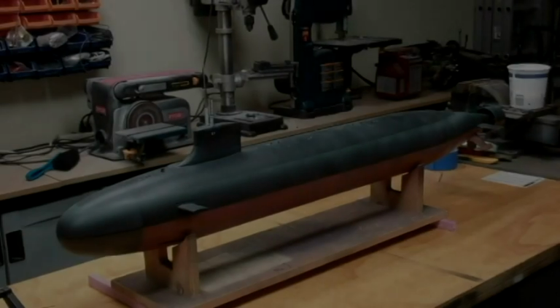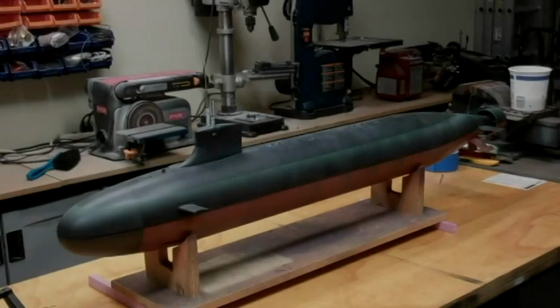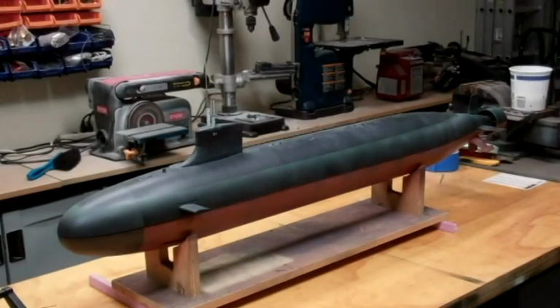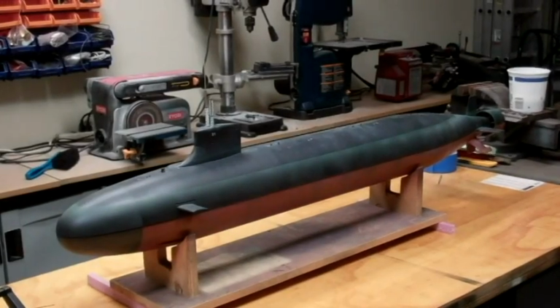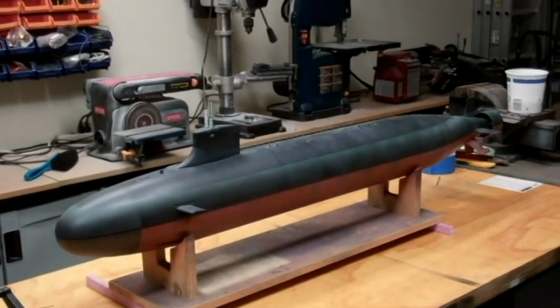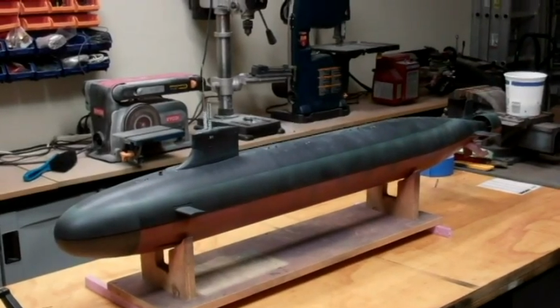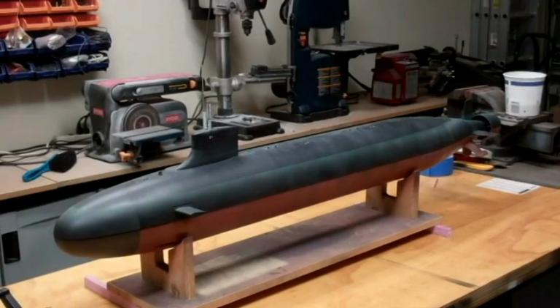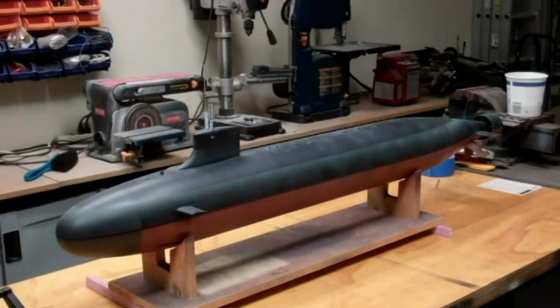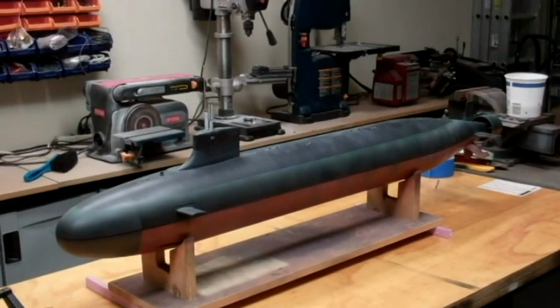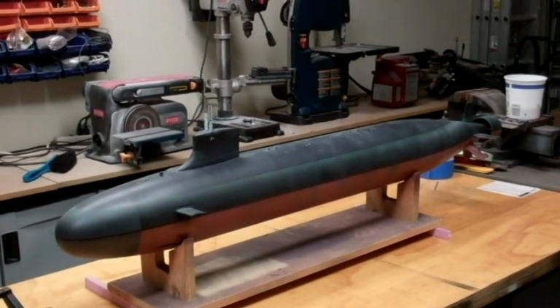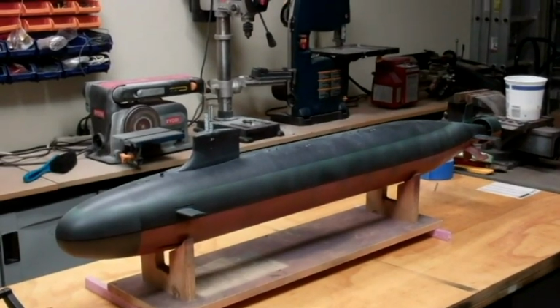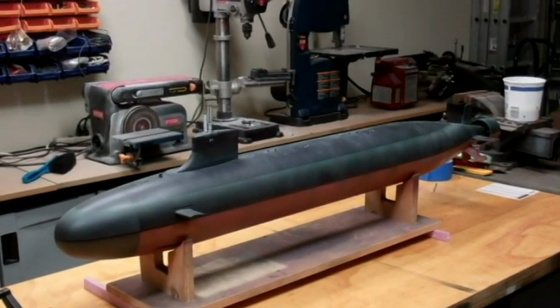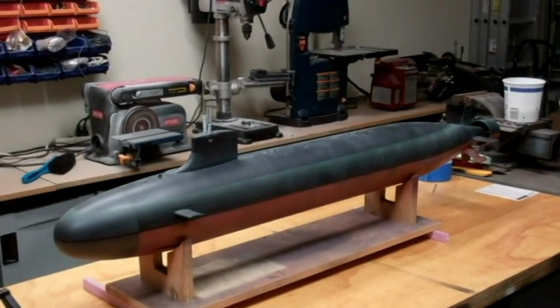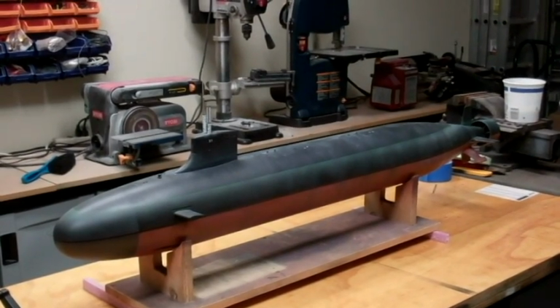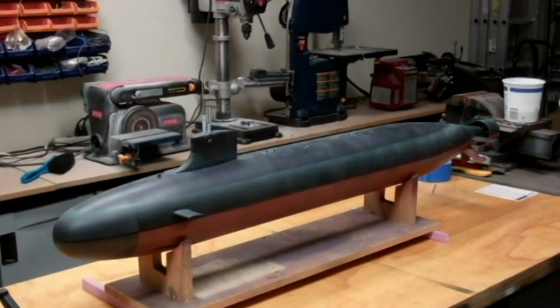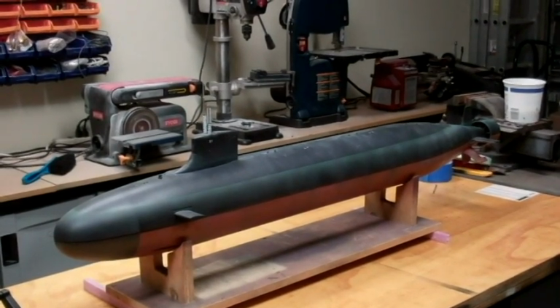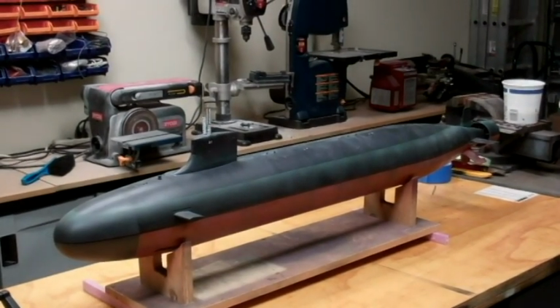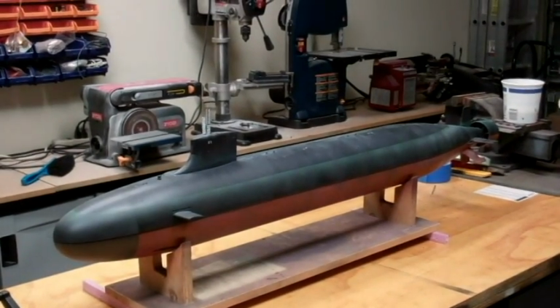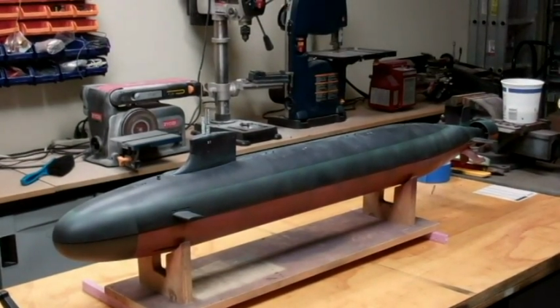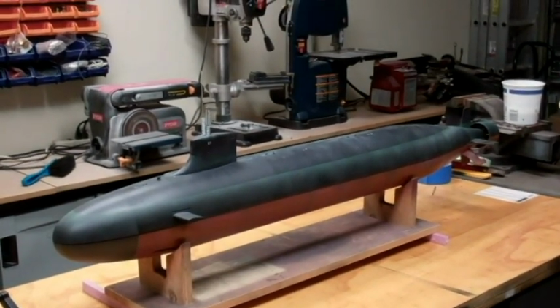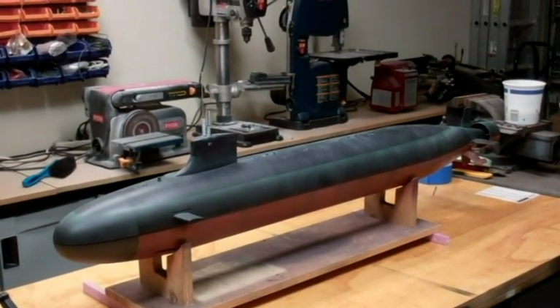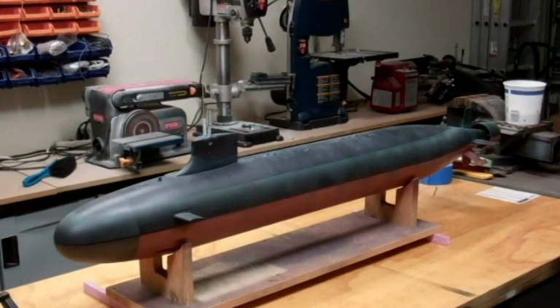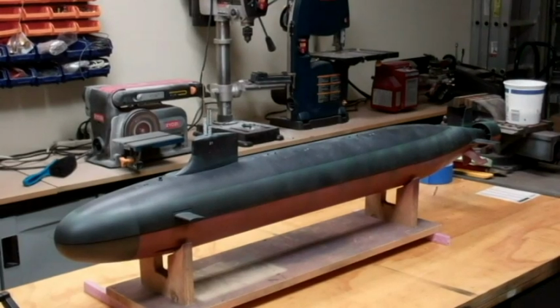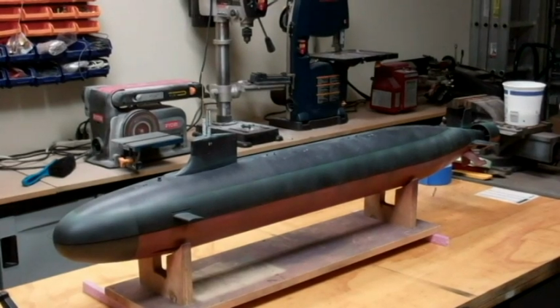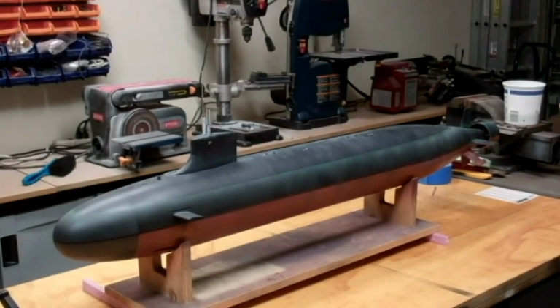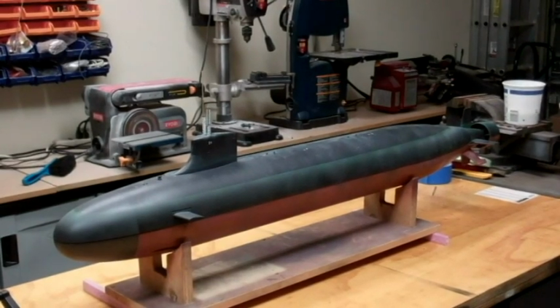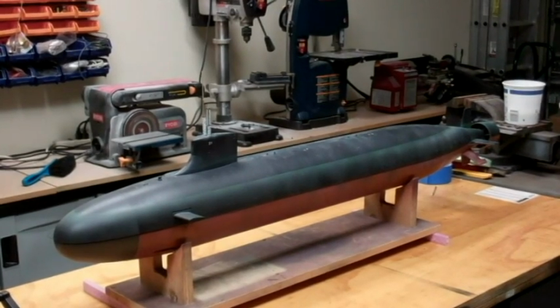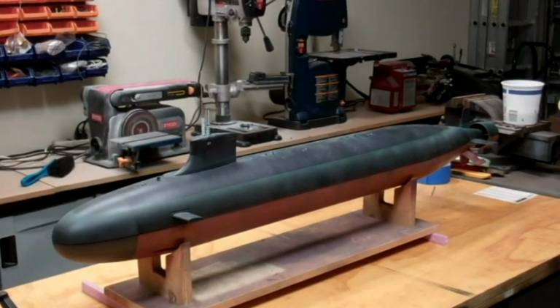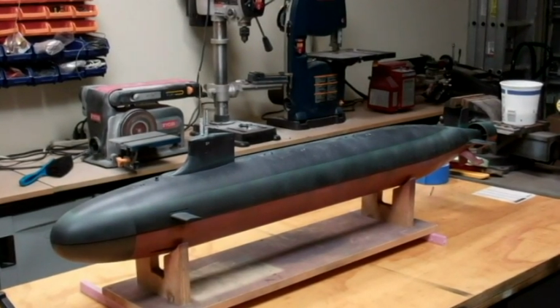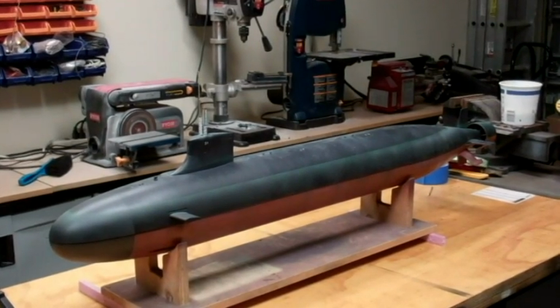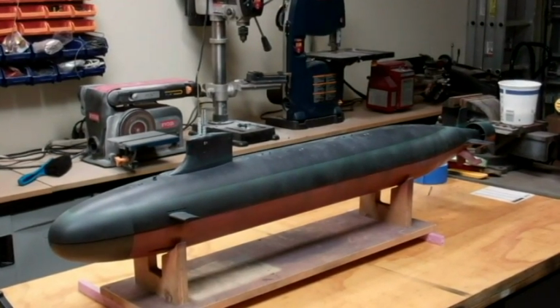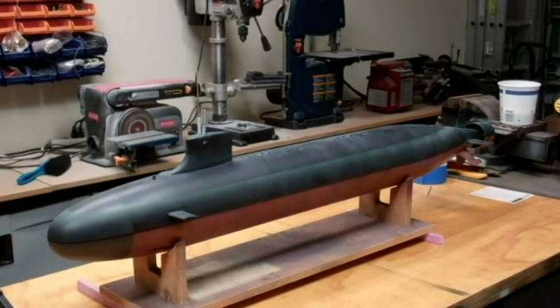Hello everybody, and welcome back. This is the third installment of the buildup of this Thor Design's 96th scale USS Seawolf class submarine.